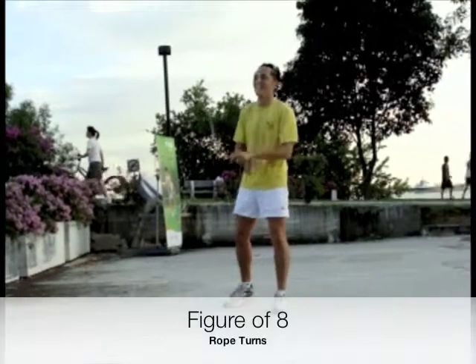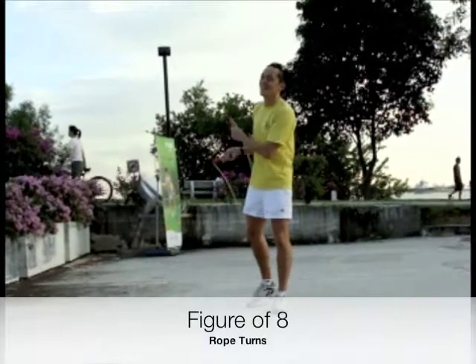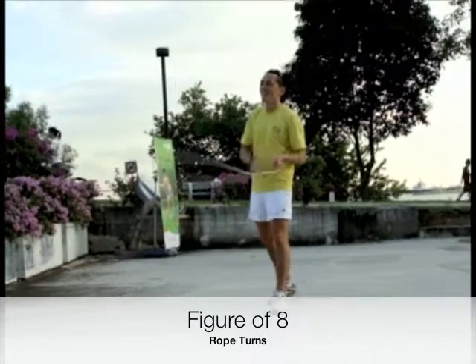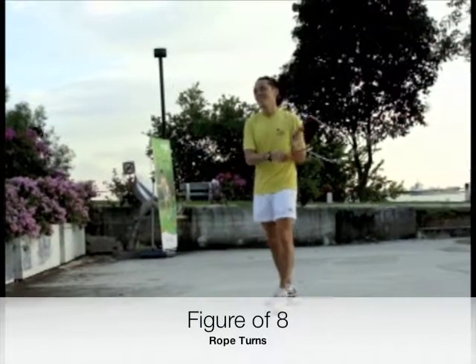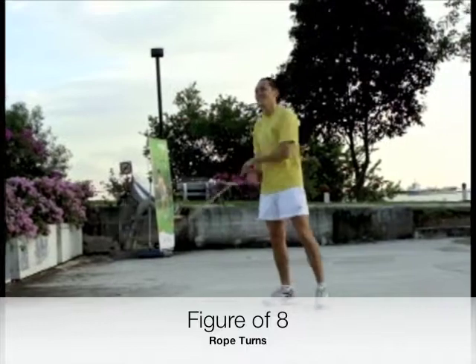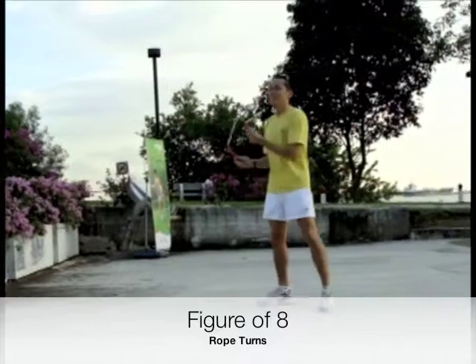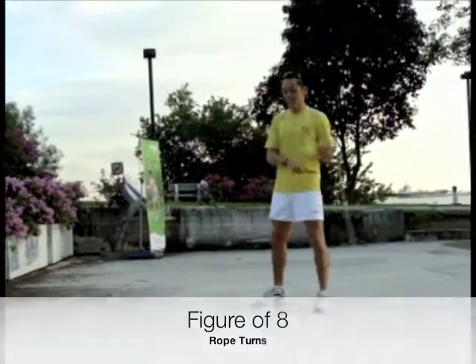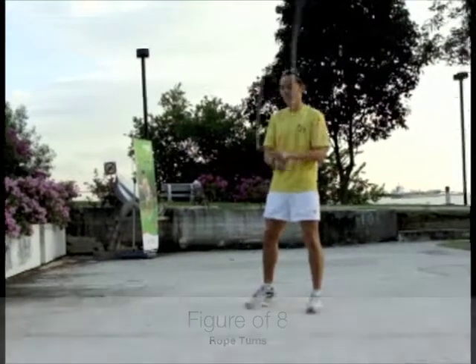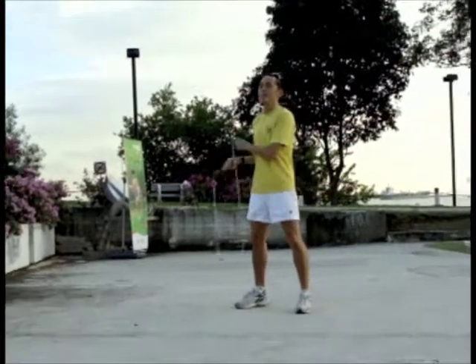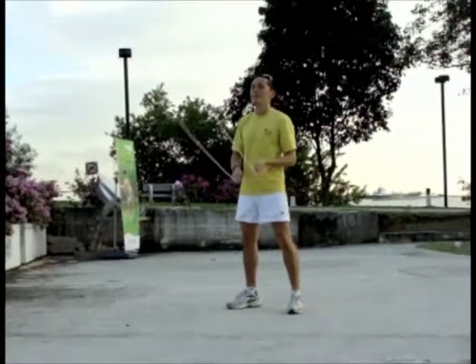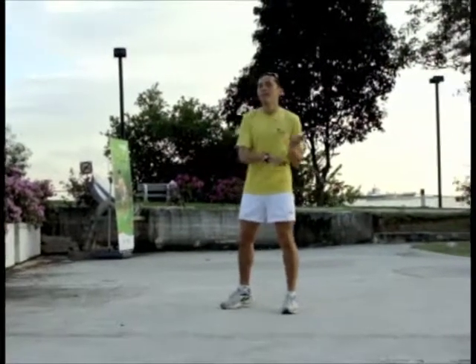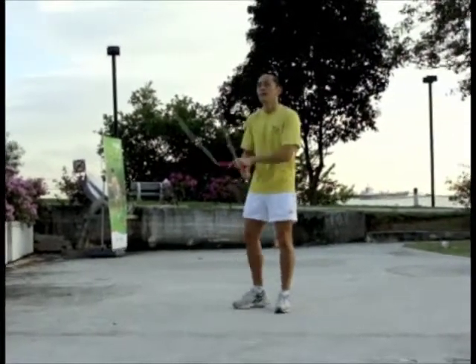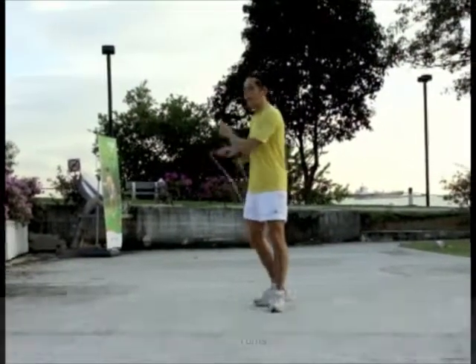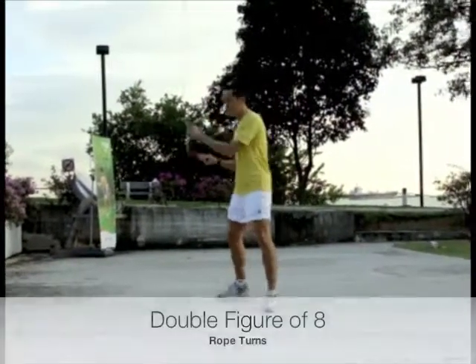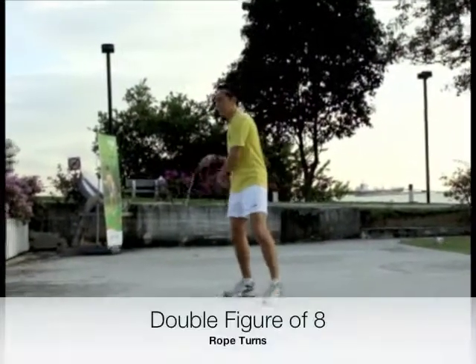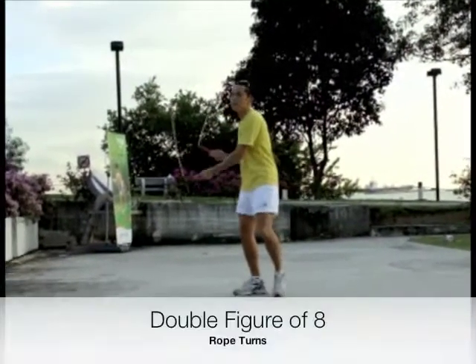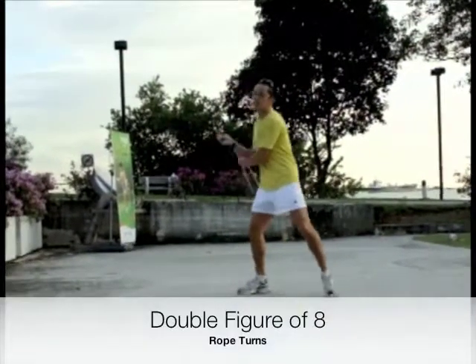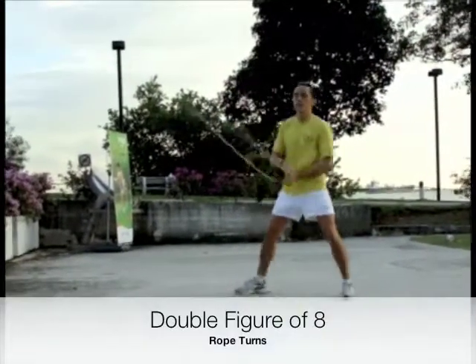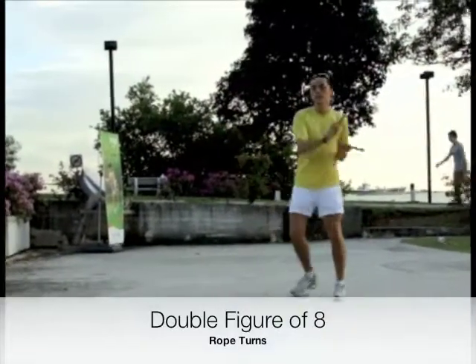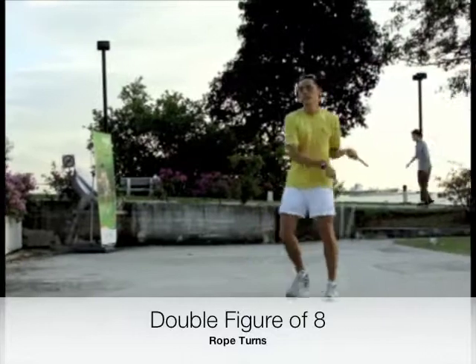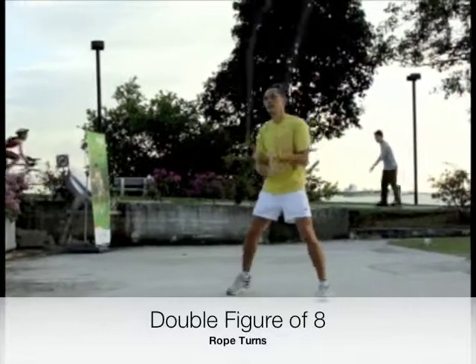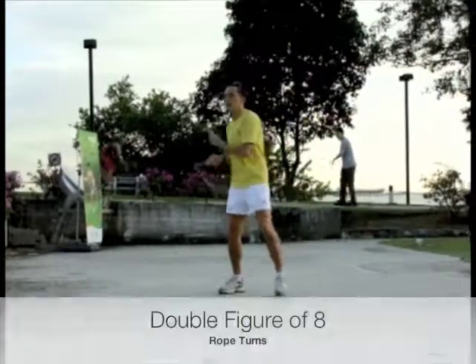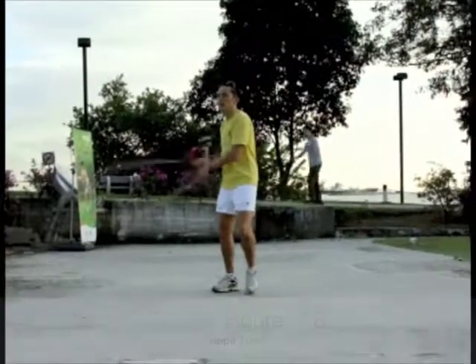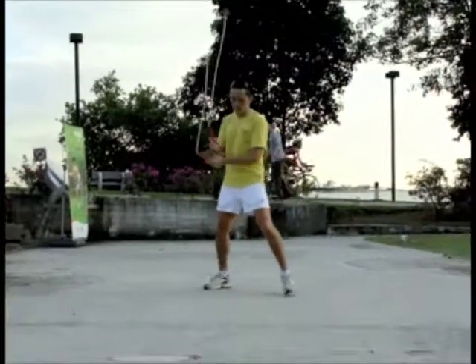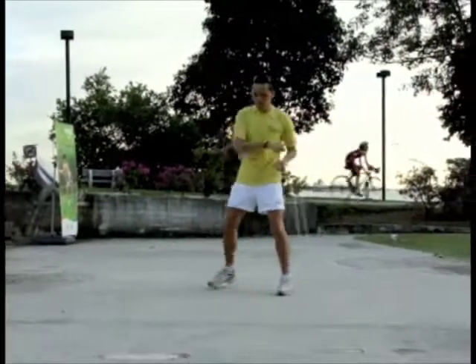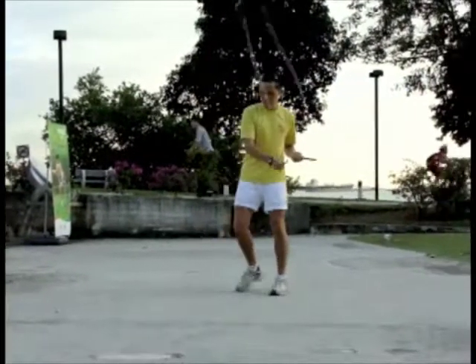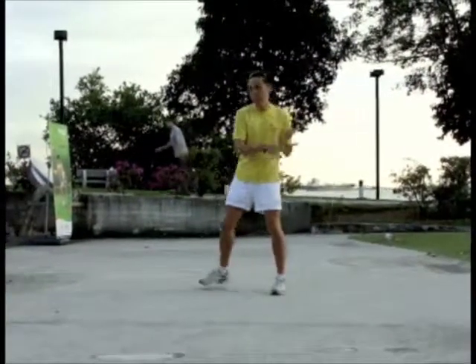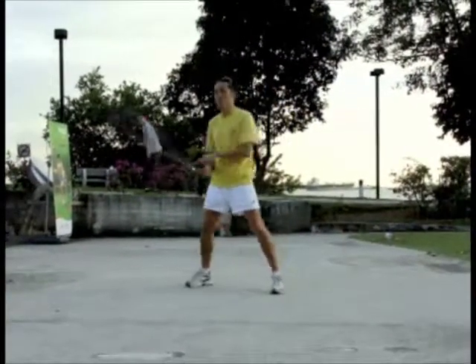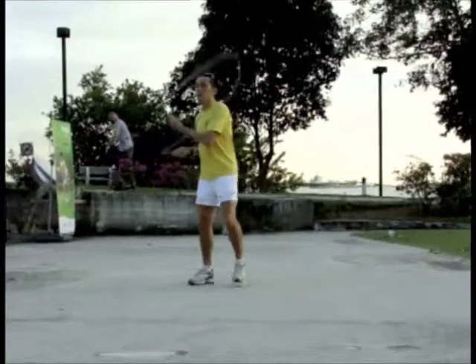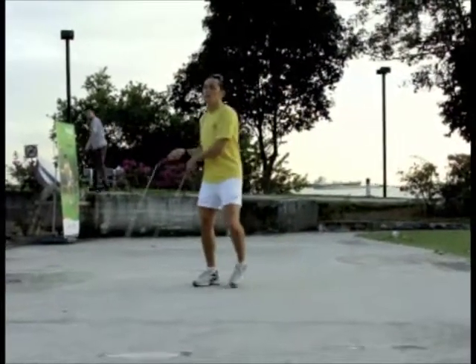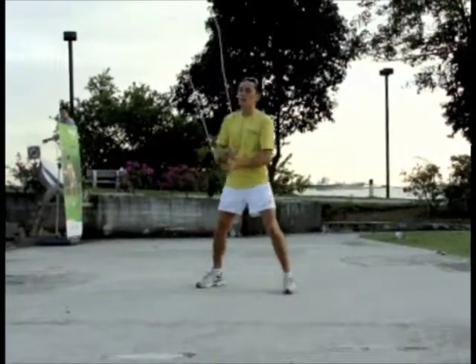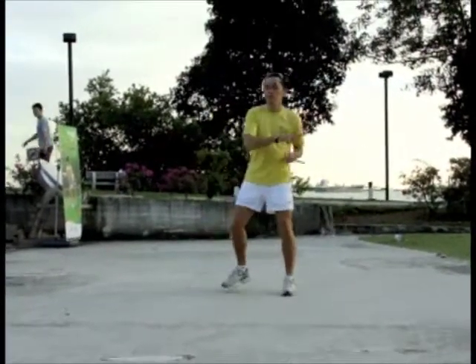Rope turns are a fundamental part of any ski feet workout. When you are swinging the rope by the side of your body, but not jumping through it, you are performing rope turns.